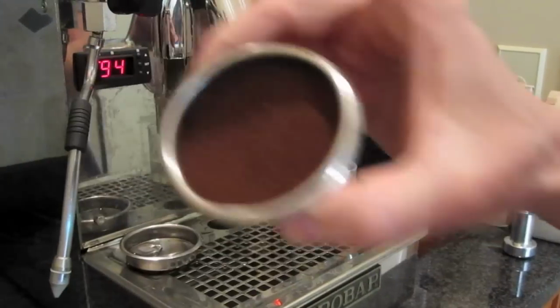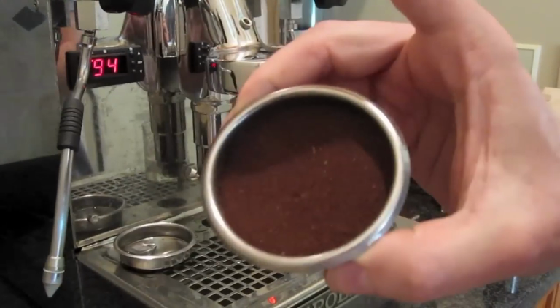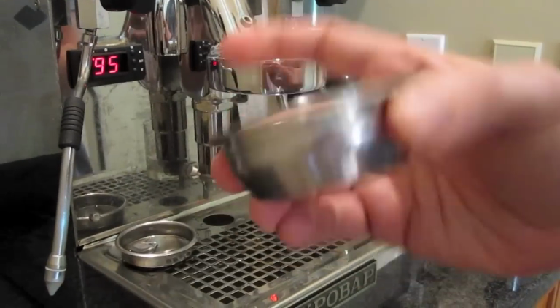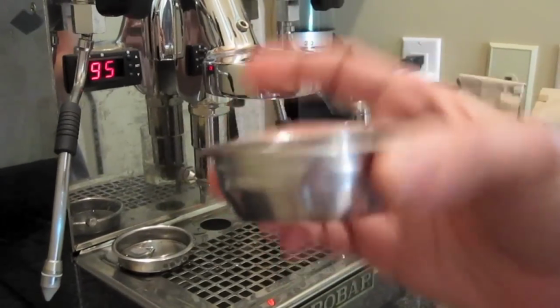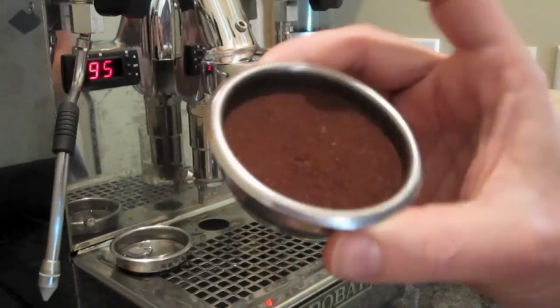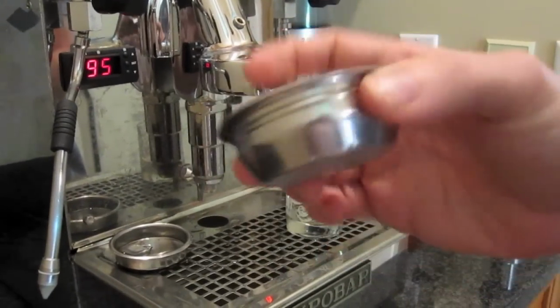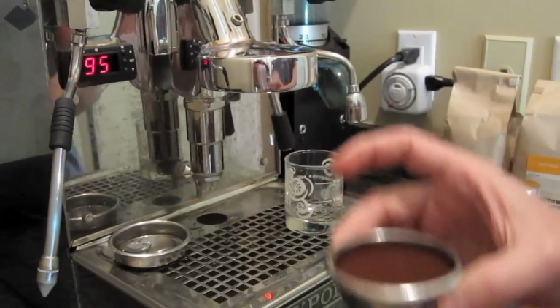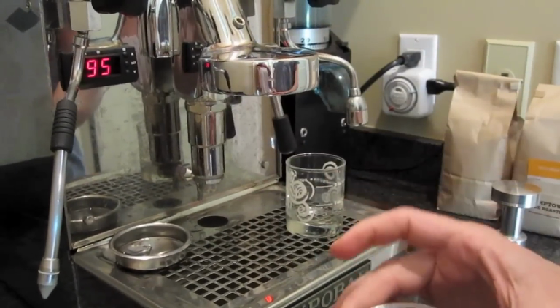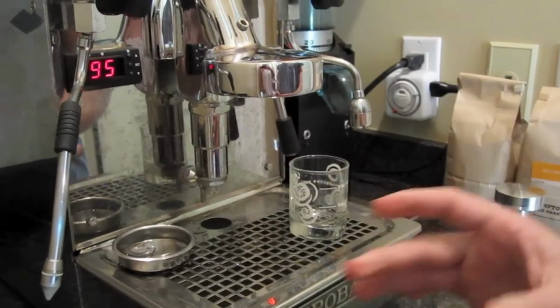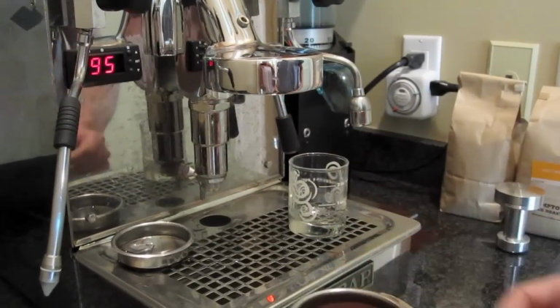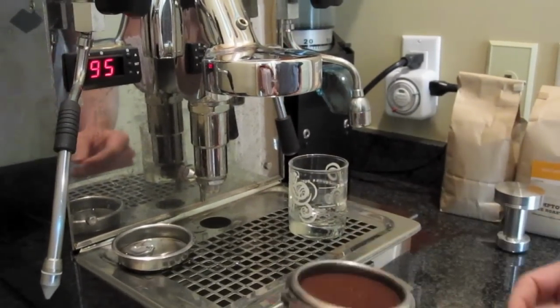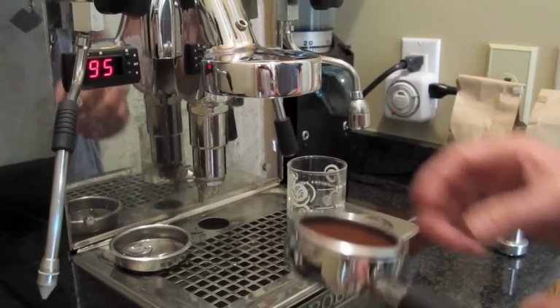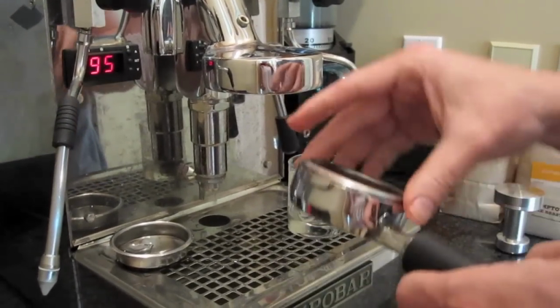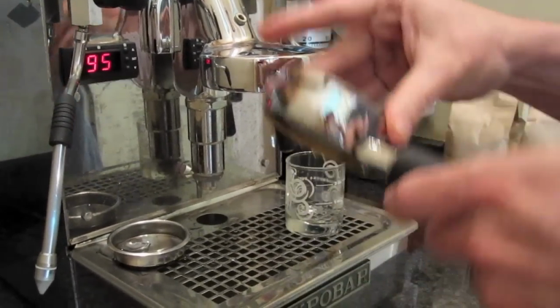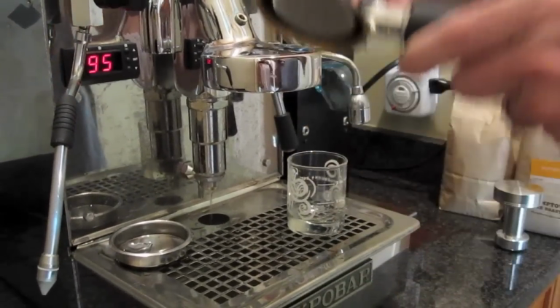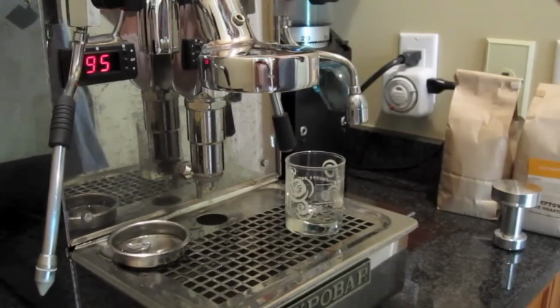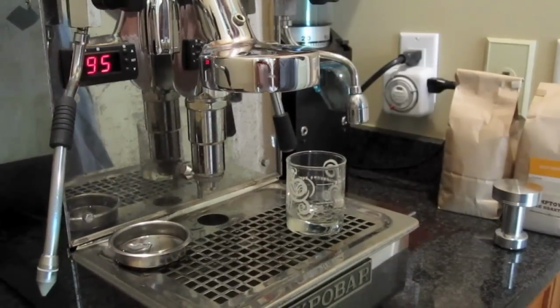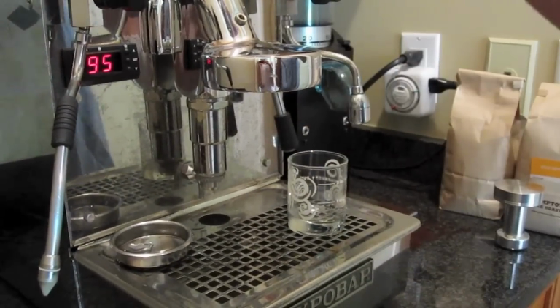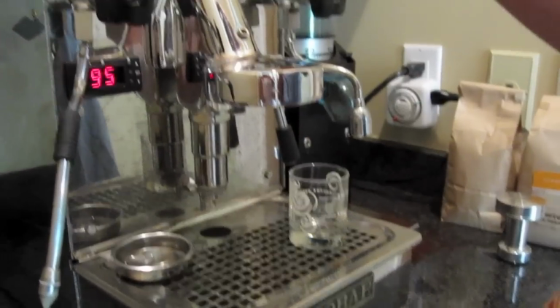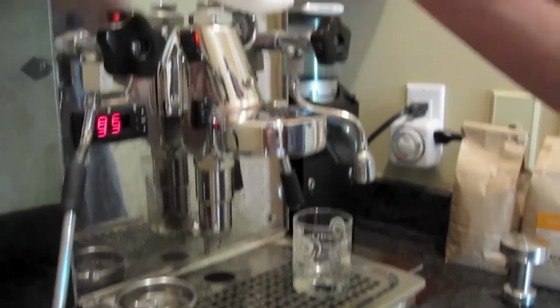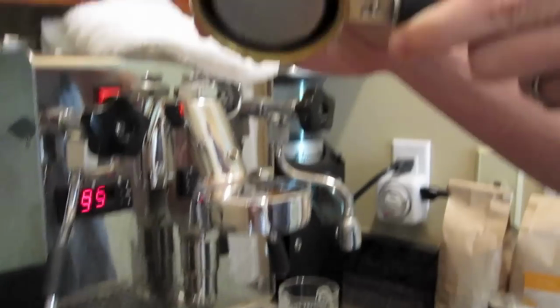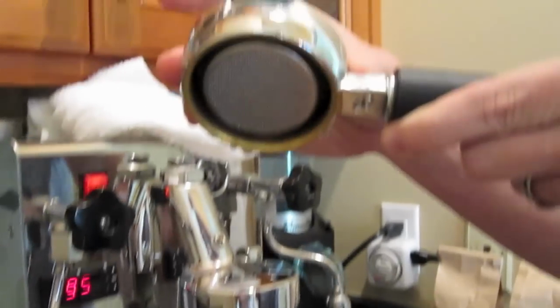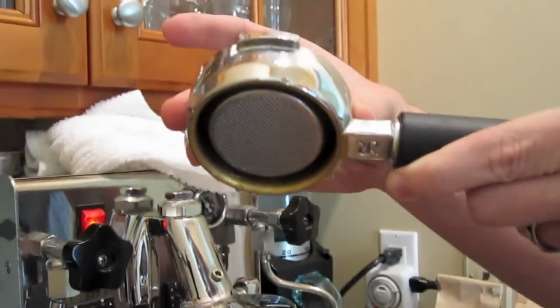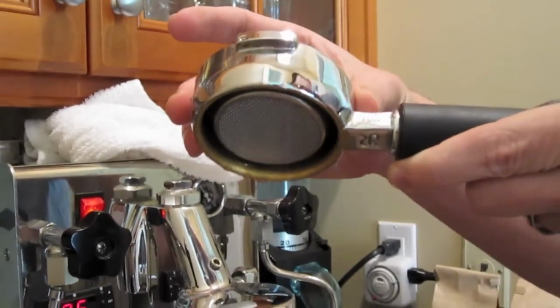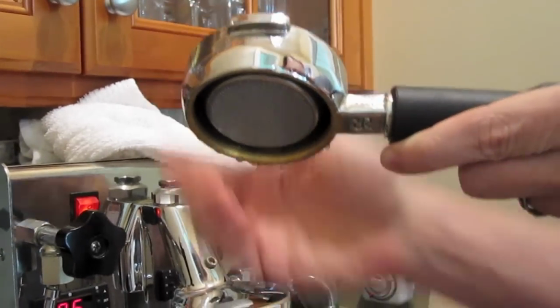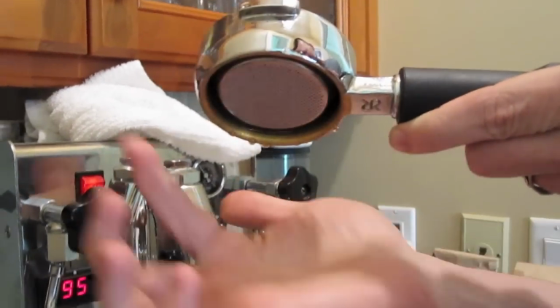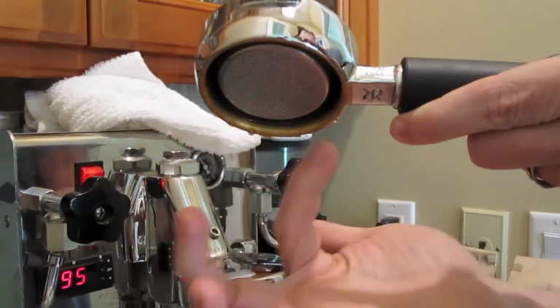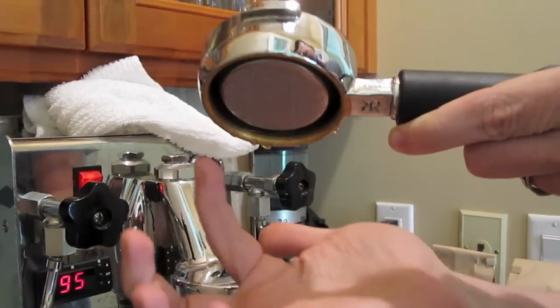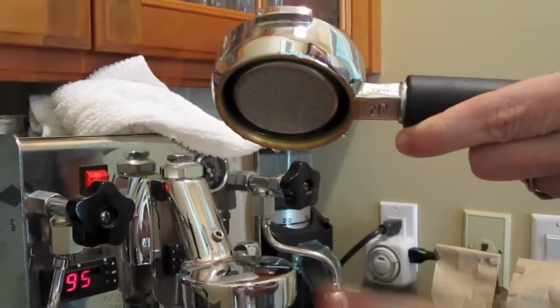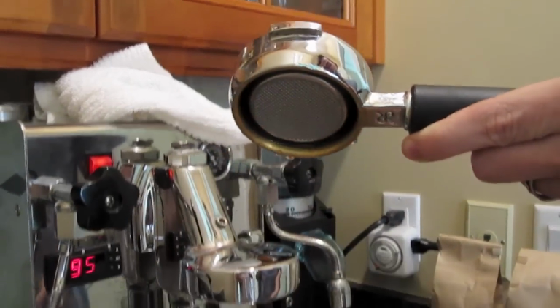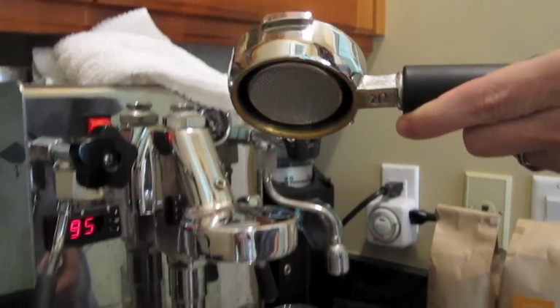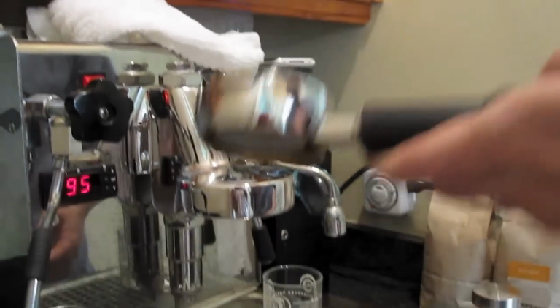Here we have the double shot basket in the naked portafilter, so called because it has no bottom.